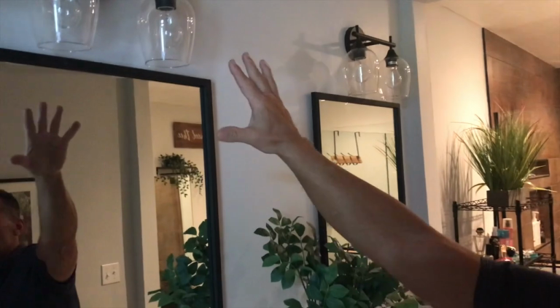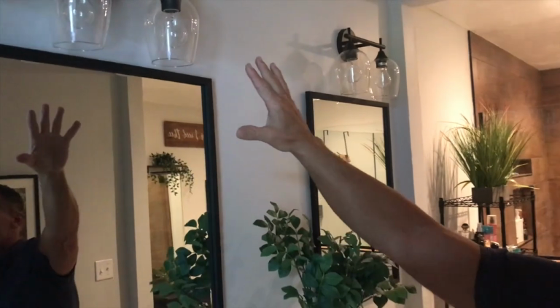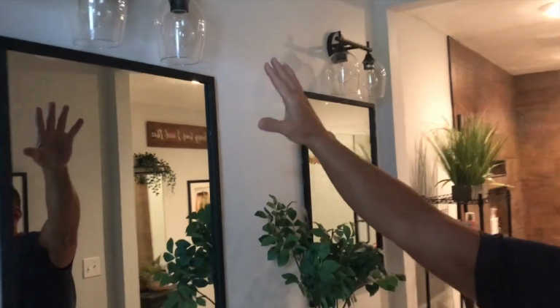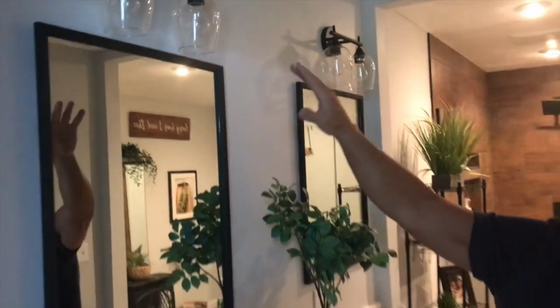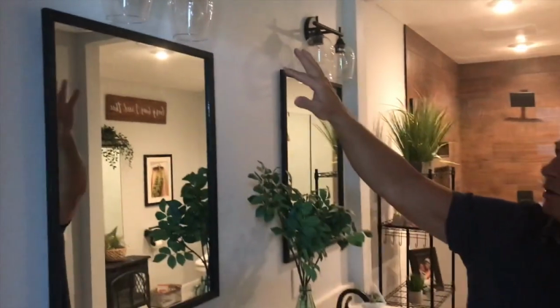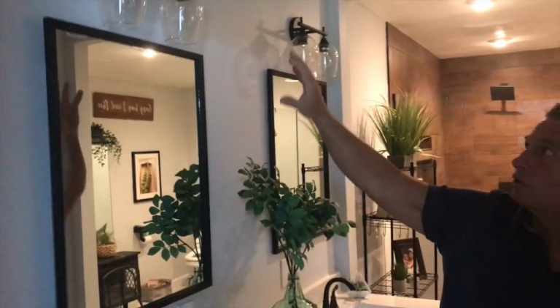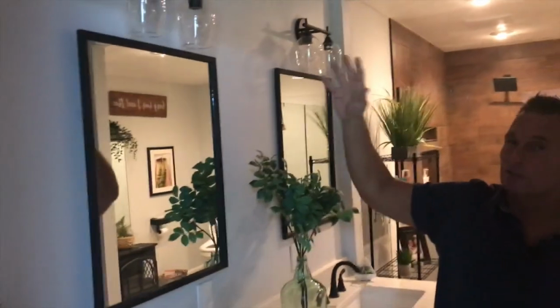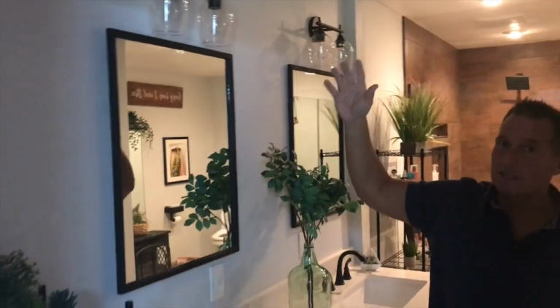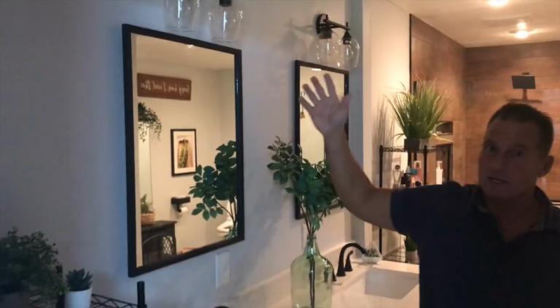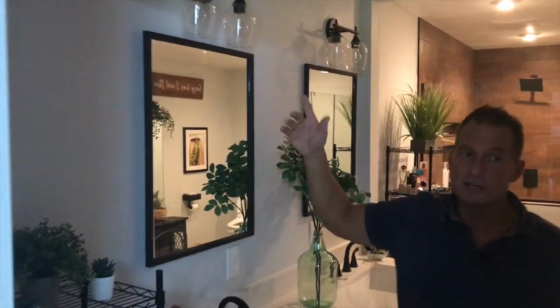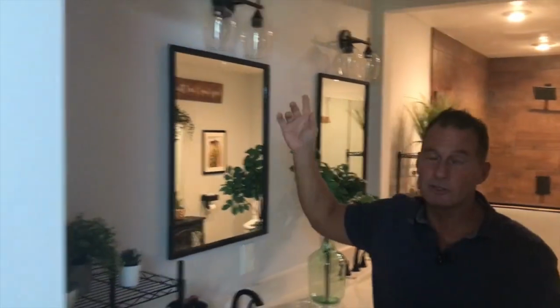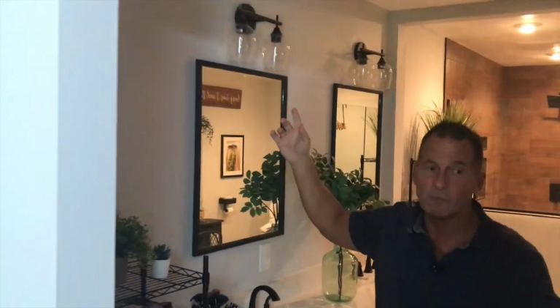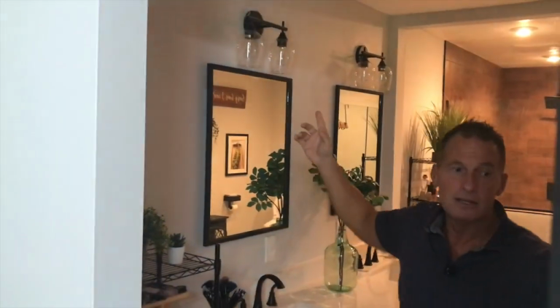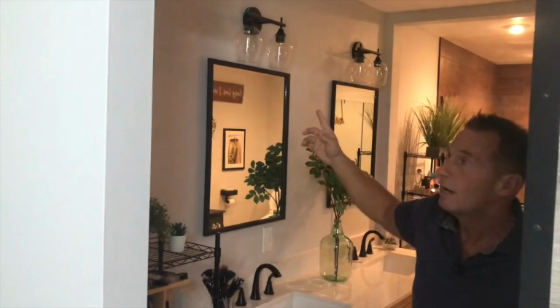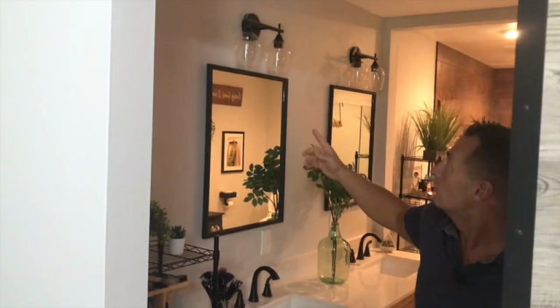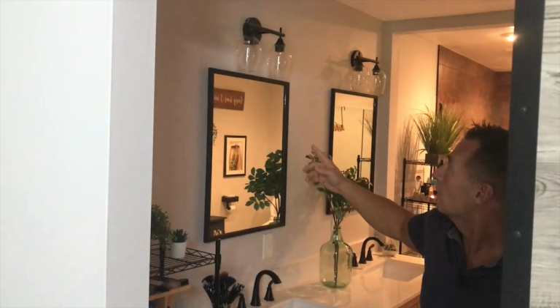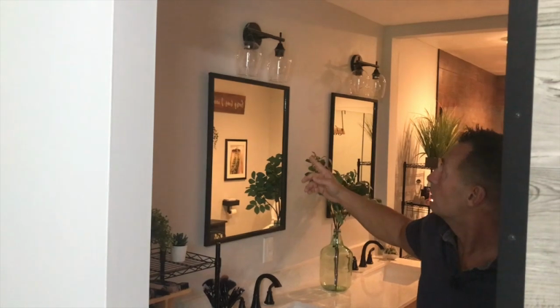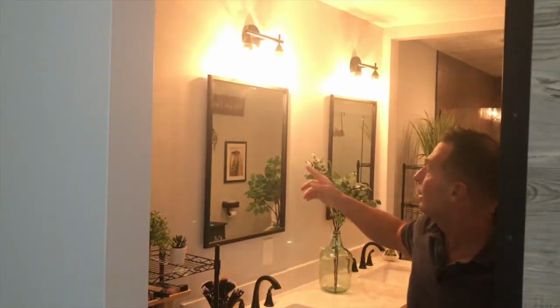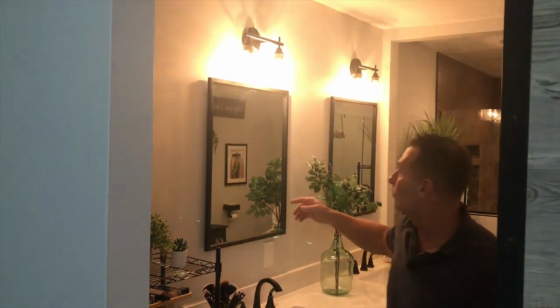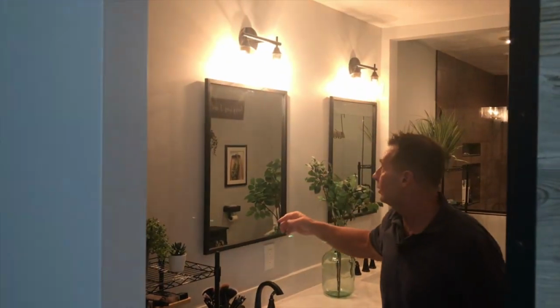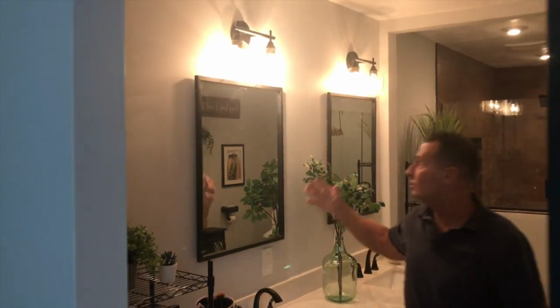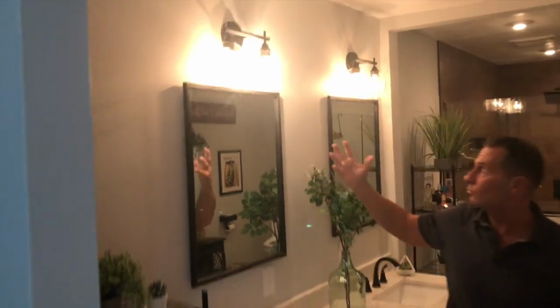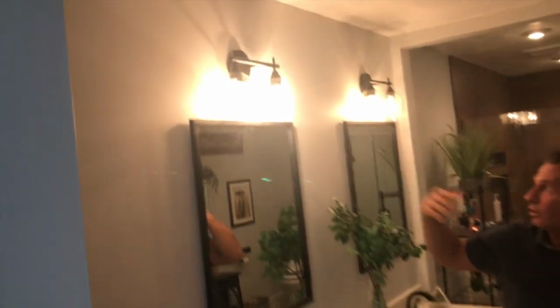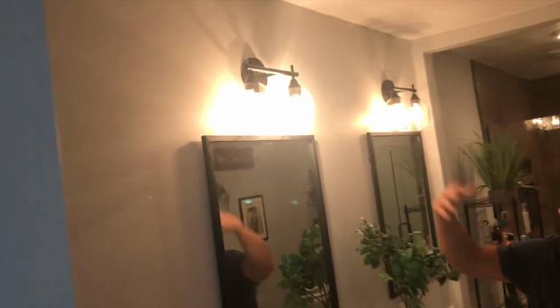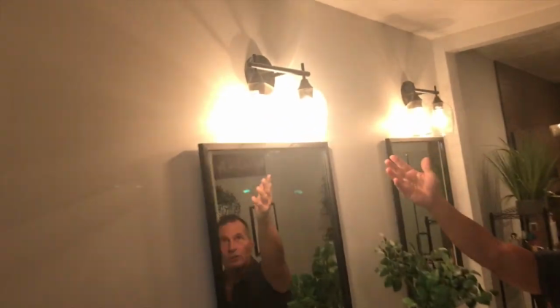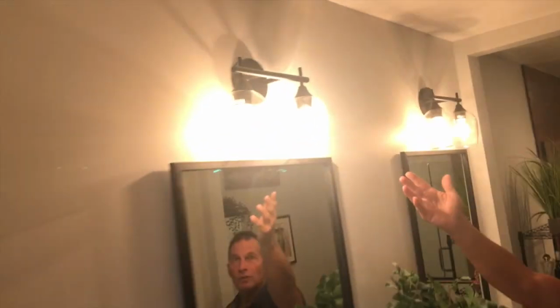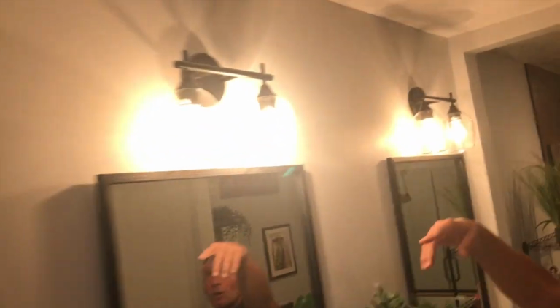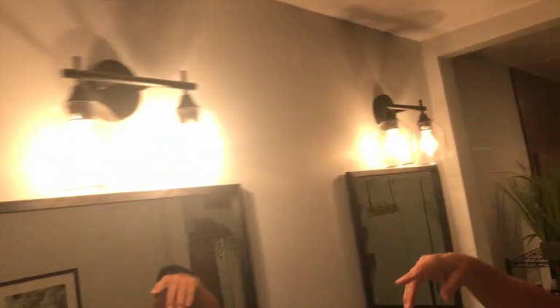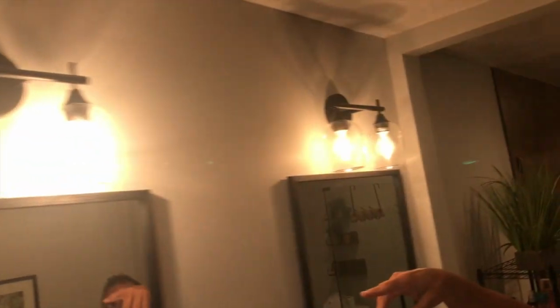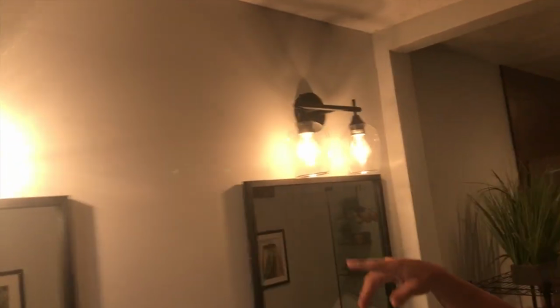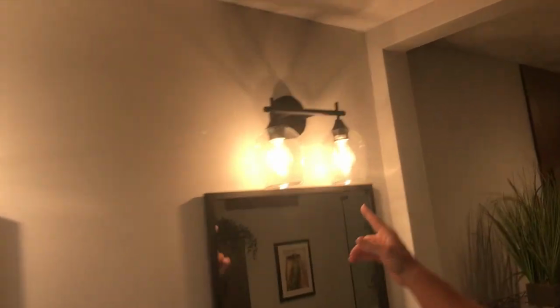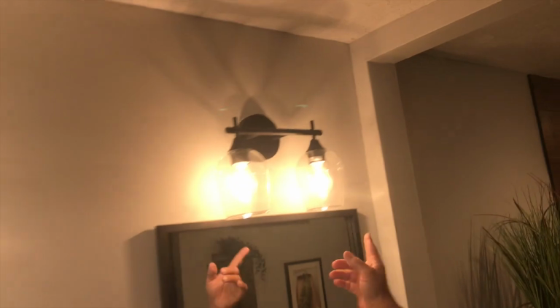I haven't turned them on right now because I wanted to show you first, since the light gets kind of bright. So let me turn them on and you can see them — it really has a nice warm glow to them. We use those type of bulbs that come with it, which is great.